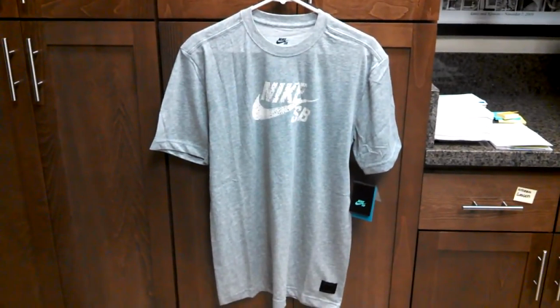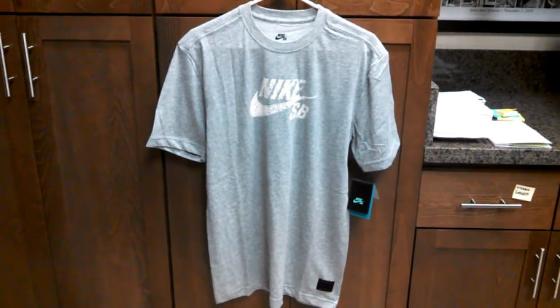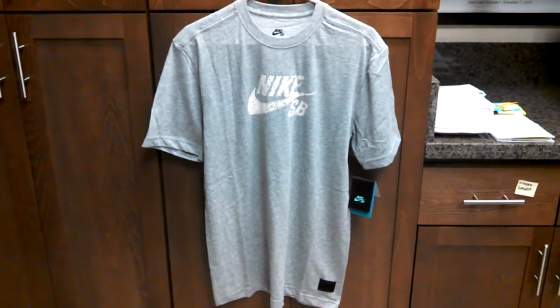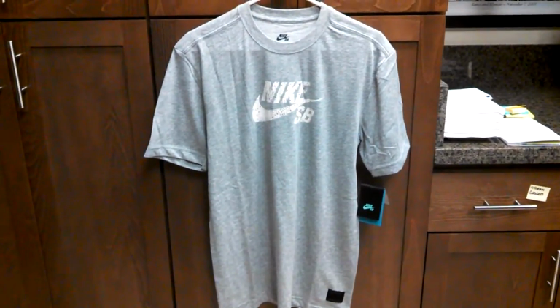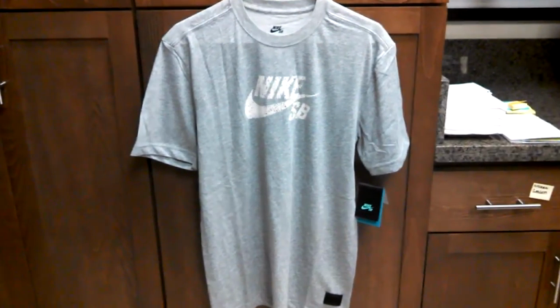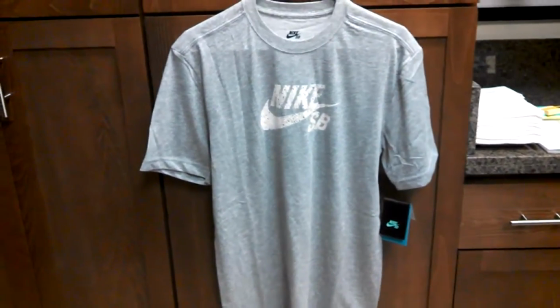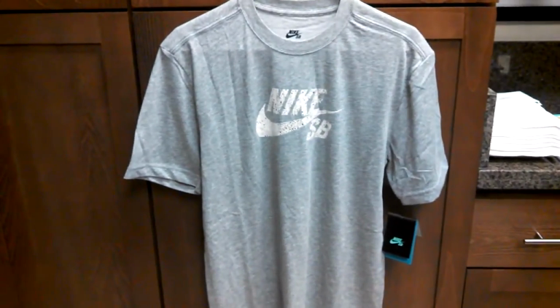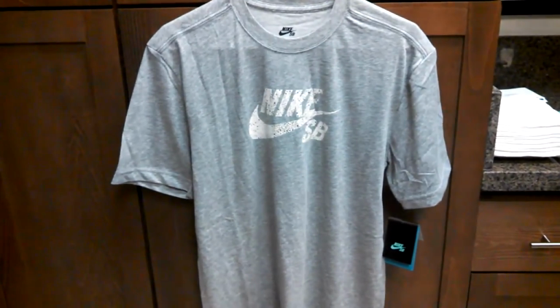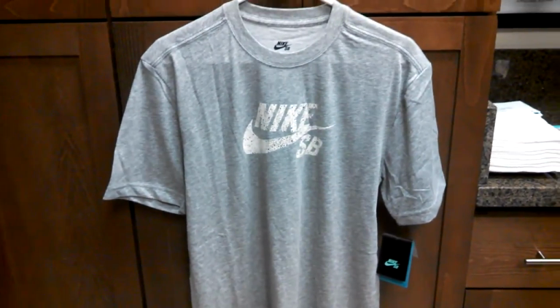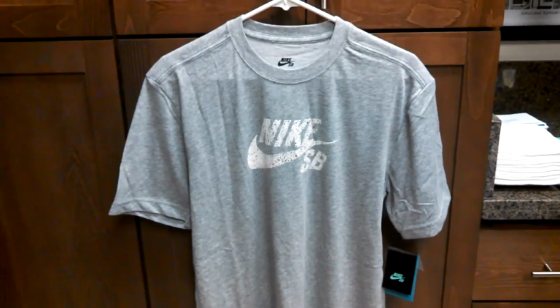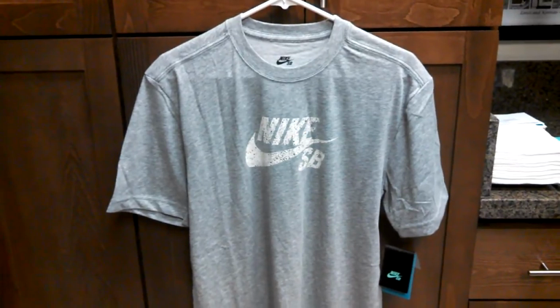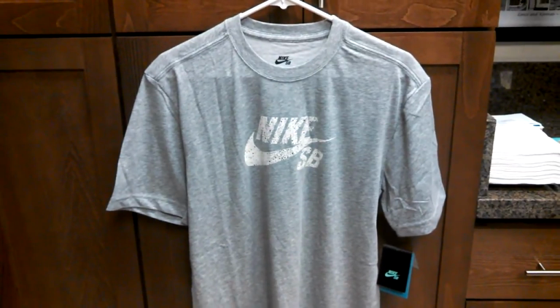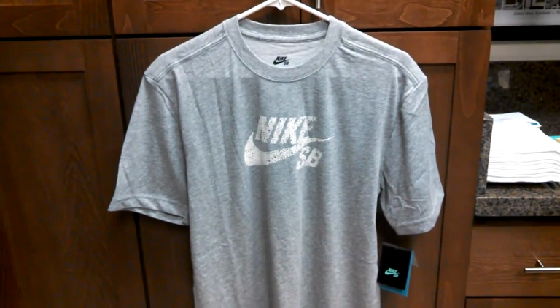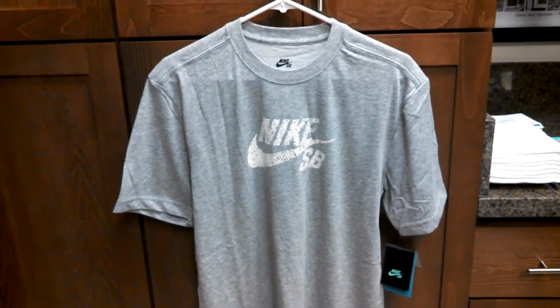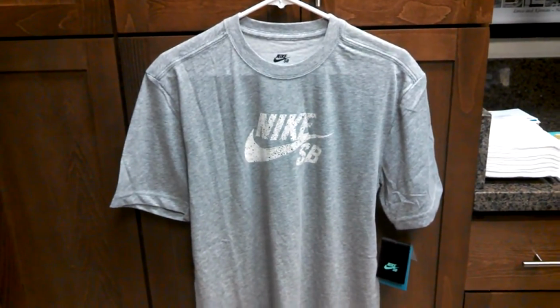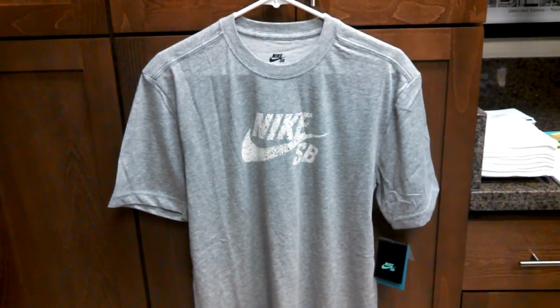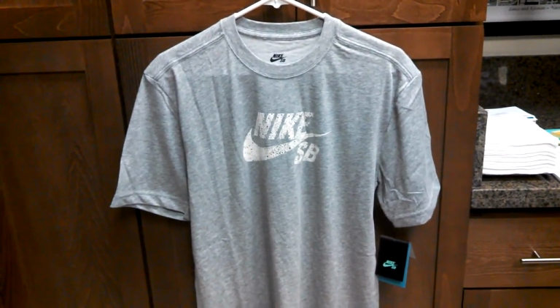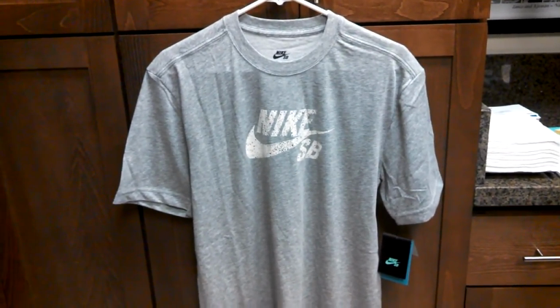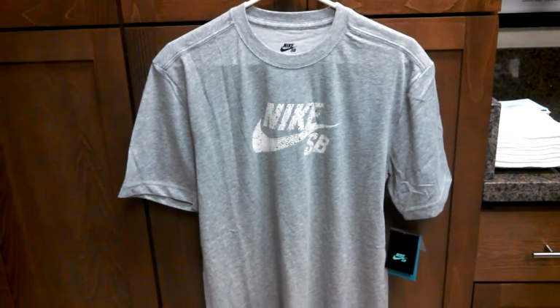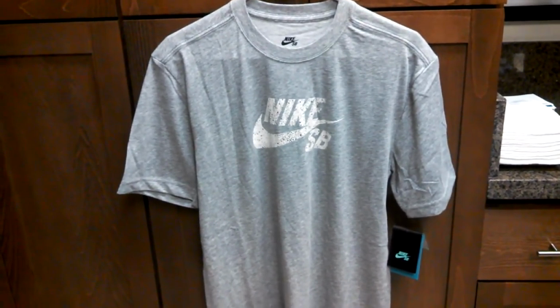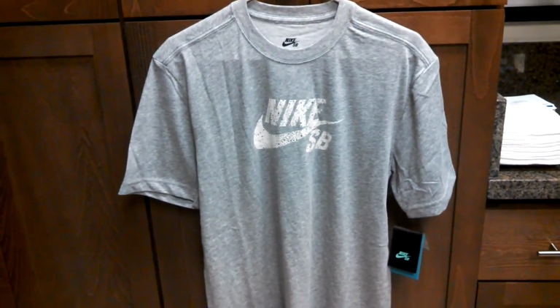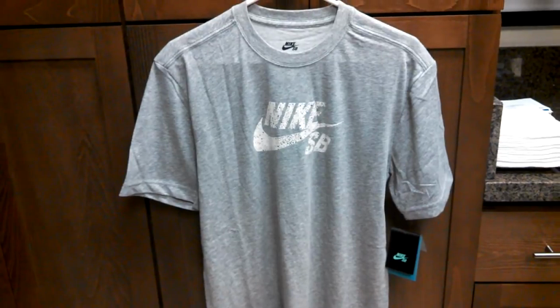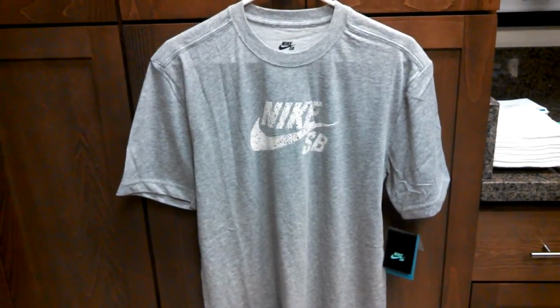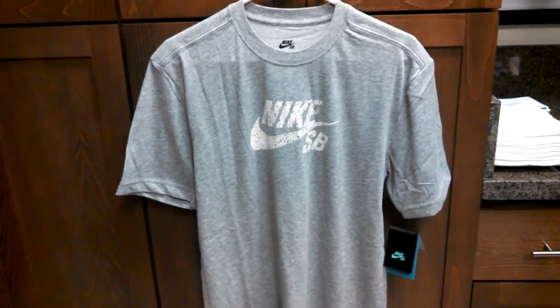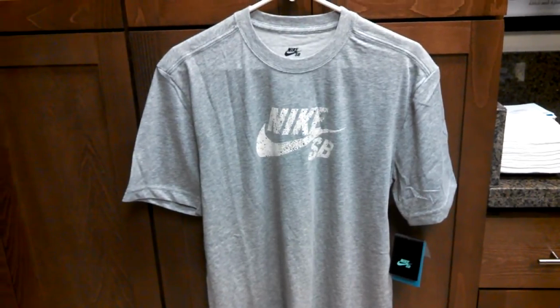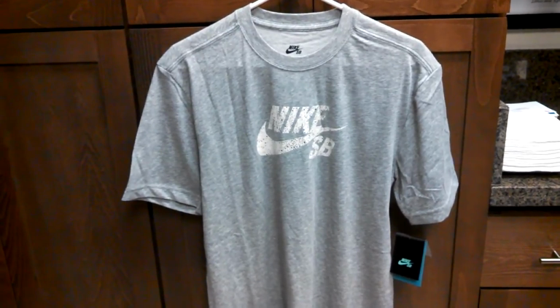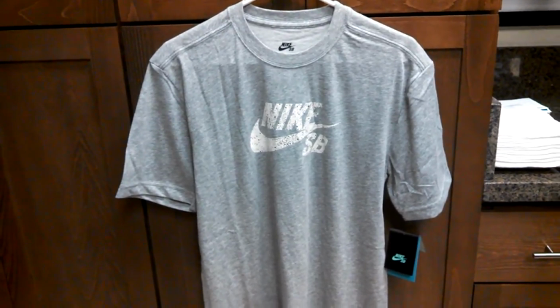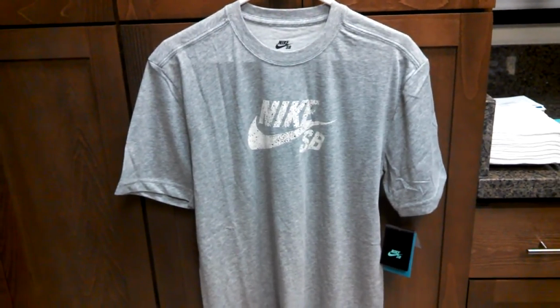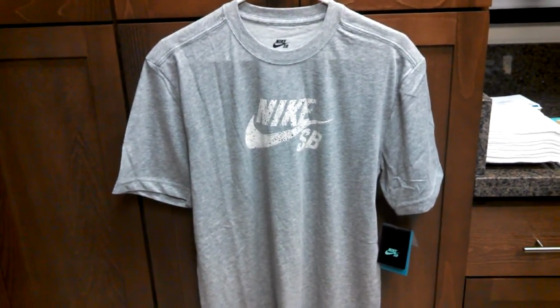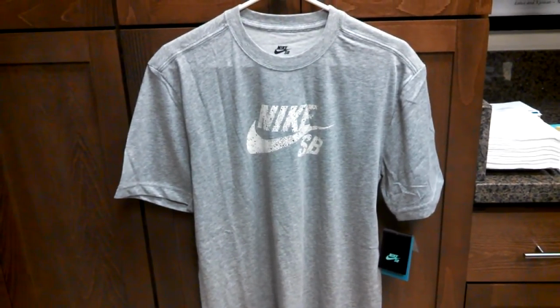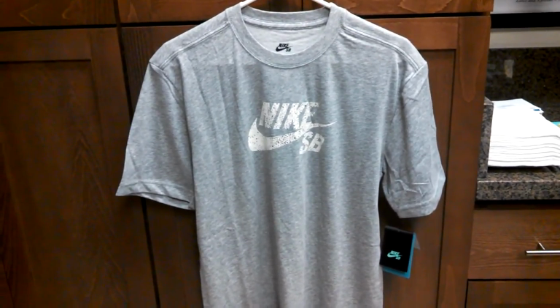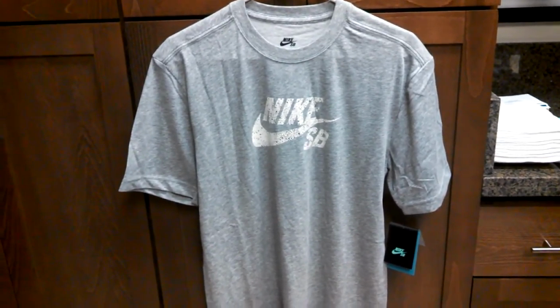Hey YouTube, Katakappam here. You're looking at the Nike SB Icon Speckle Dry Fit t-shirt. Dry Fit is a material made of polyester and cotton — I believe it's a 60-40 blend.